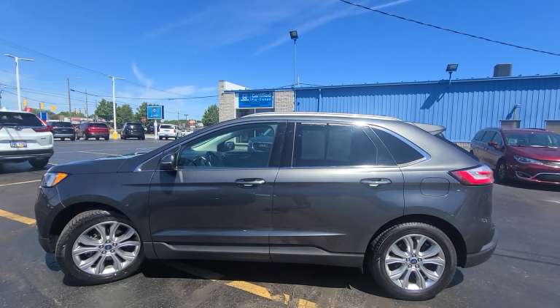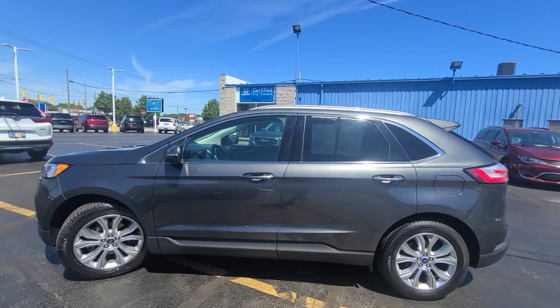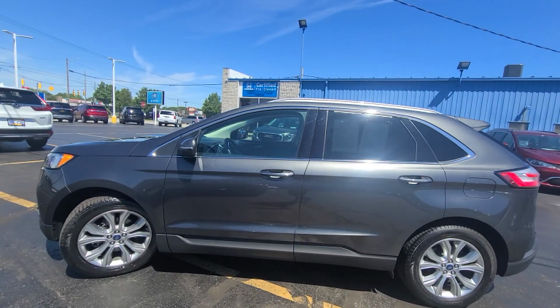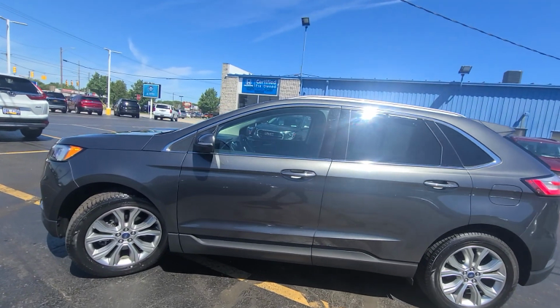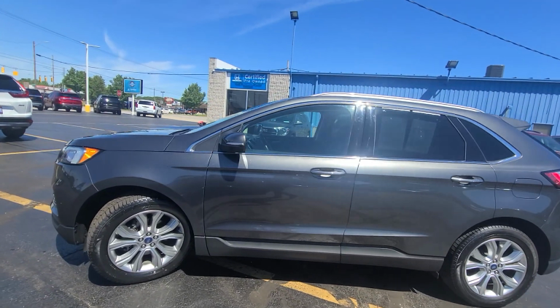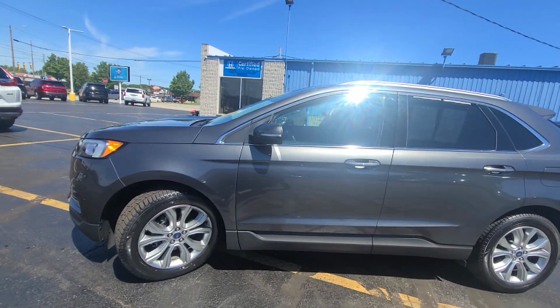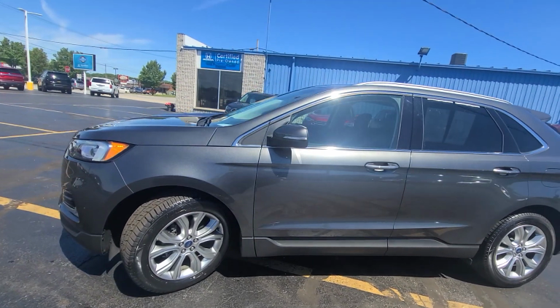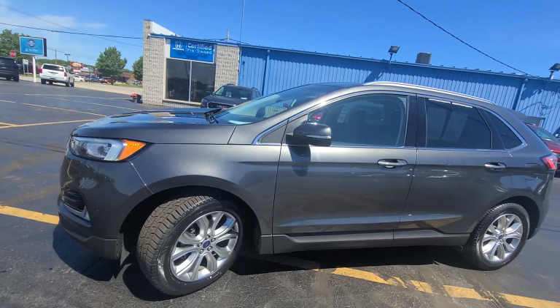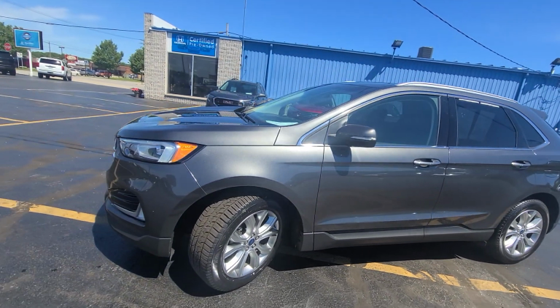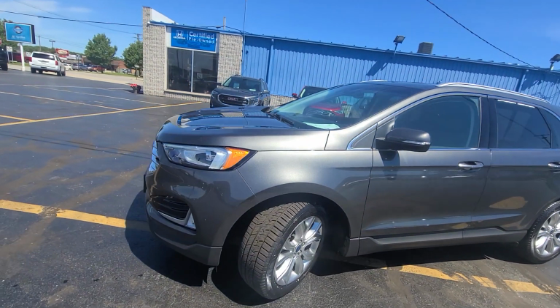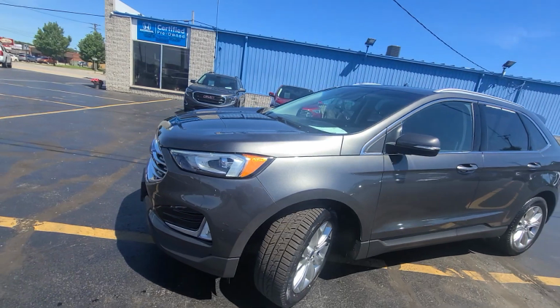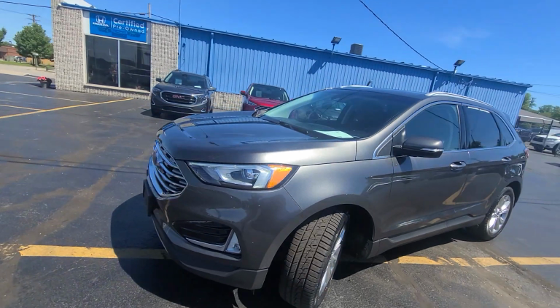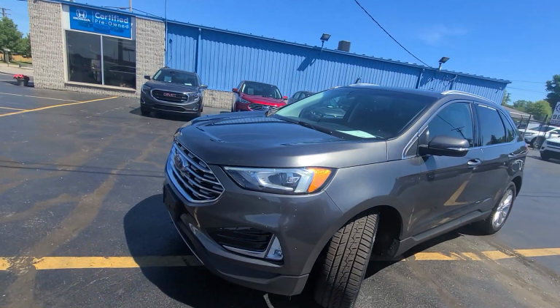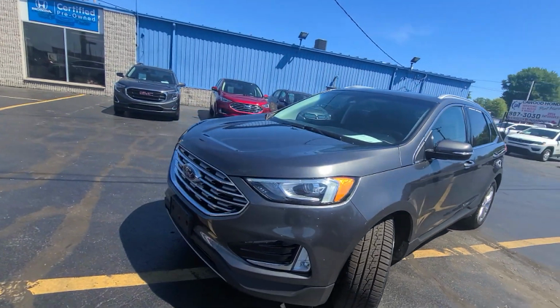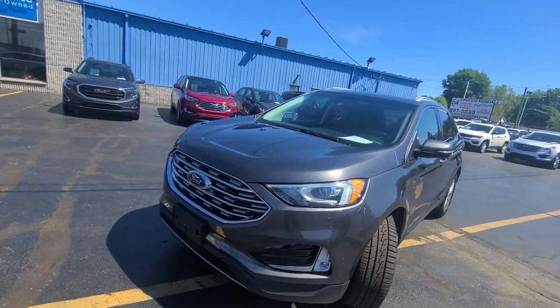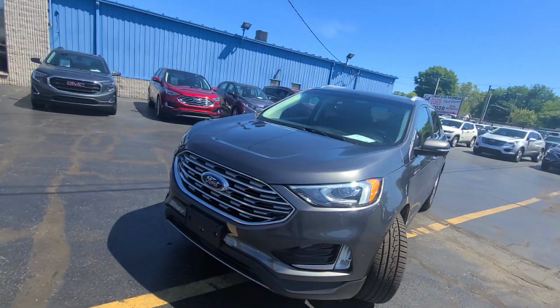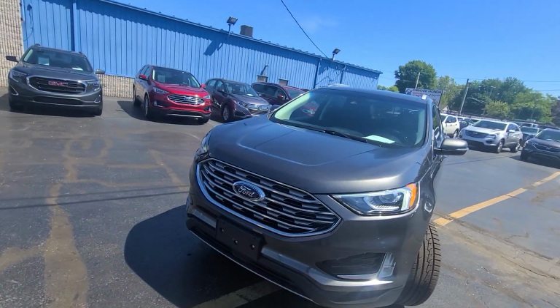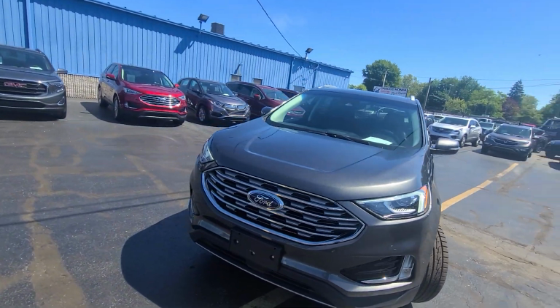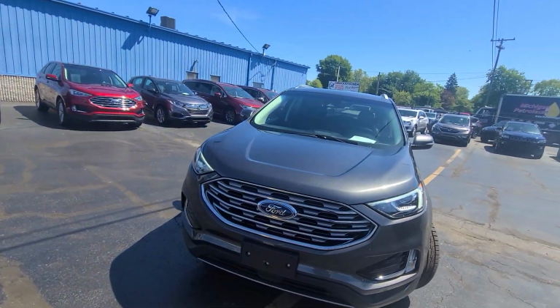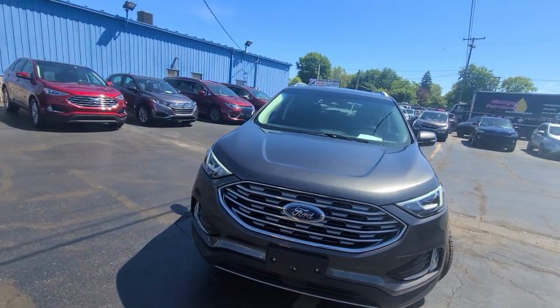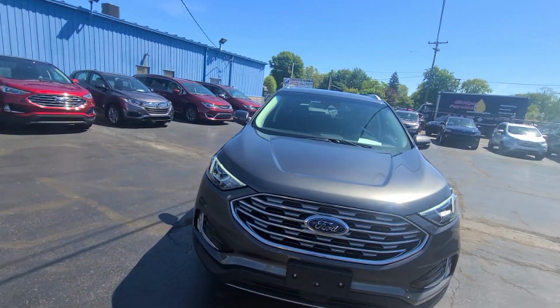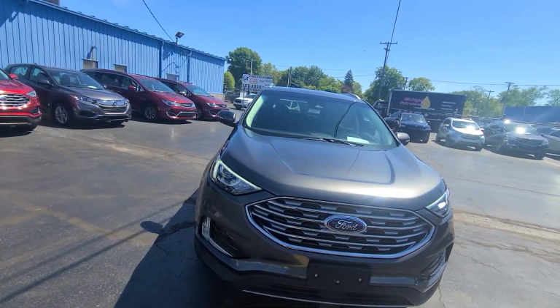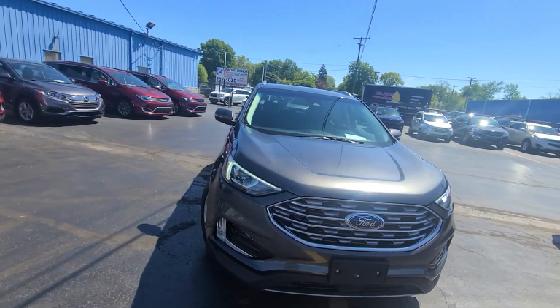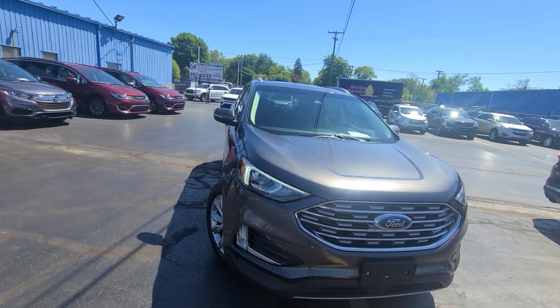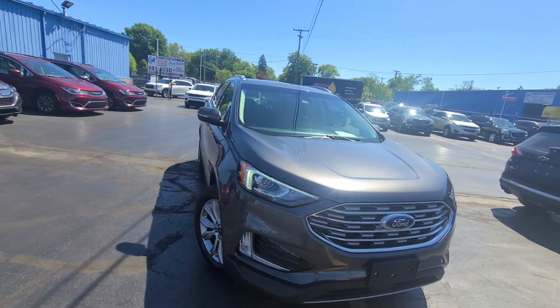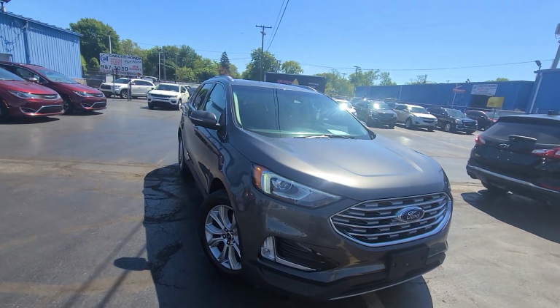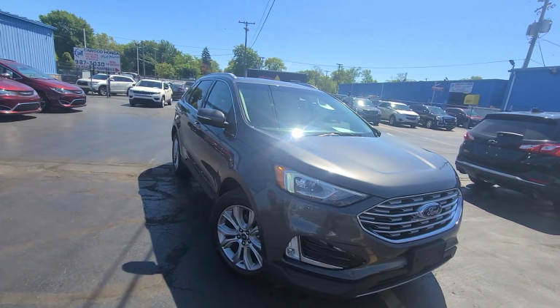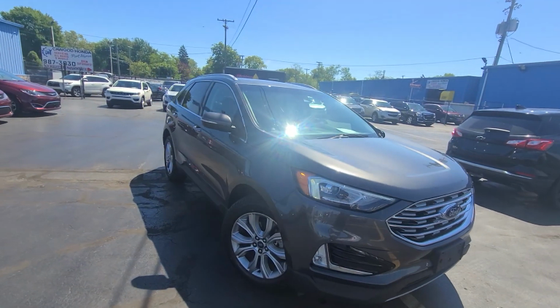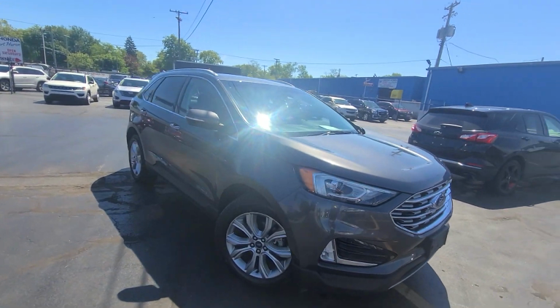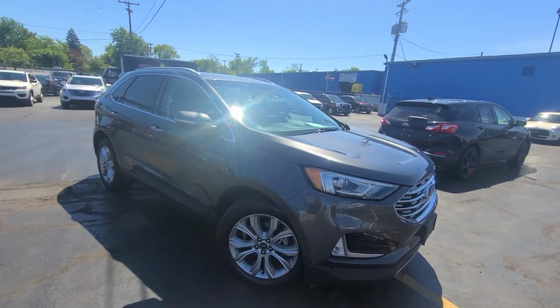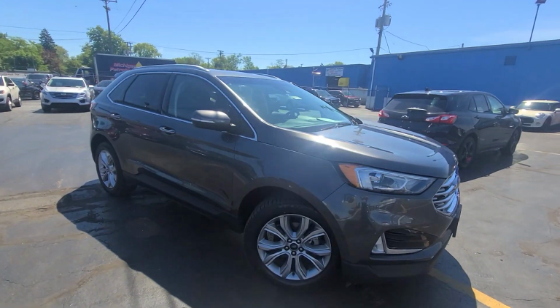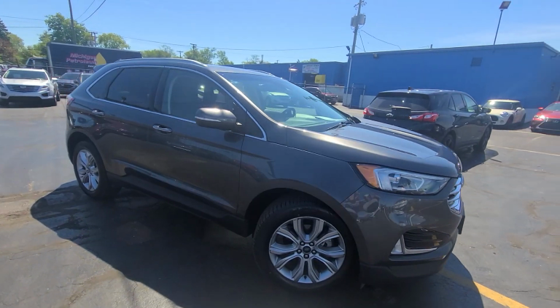Hello, this is Tracy at Kaywood Auto Company showing you this 2019 Ford Edge Titanium. It has the 2.0 liter EcoBoost. It is turbocharged, front wheel drive.